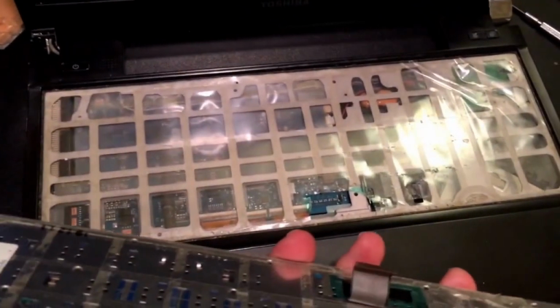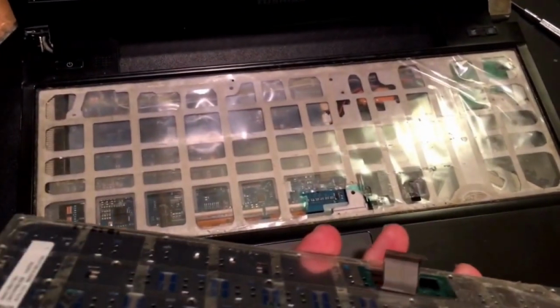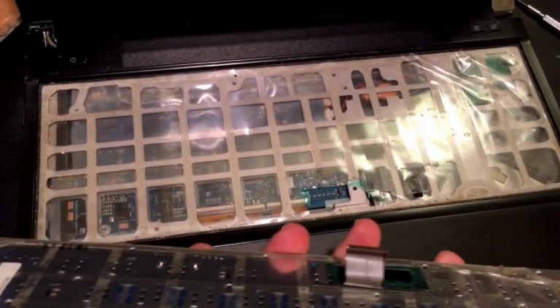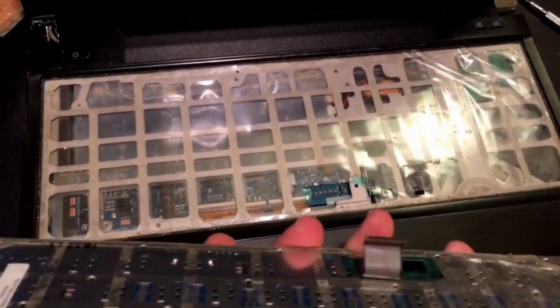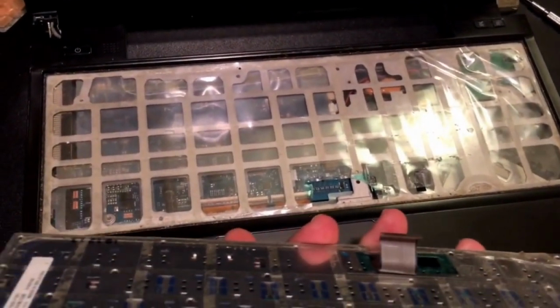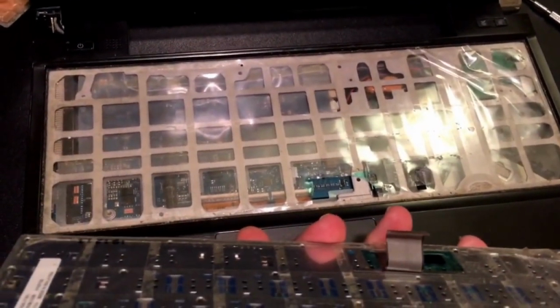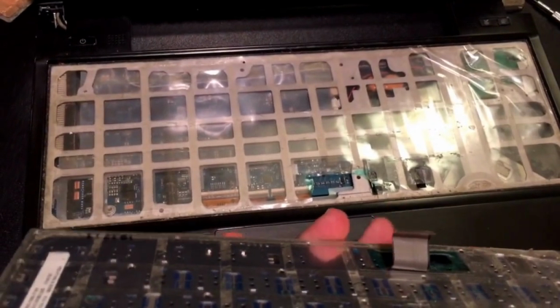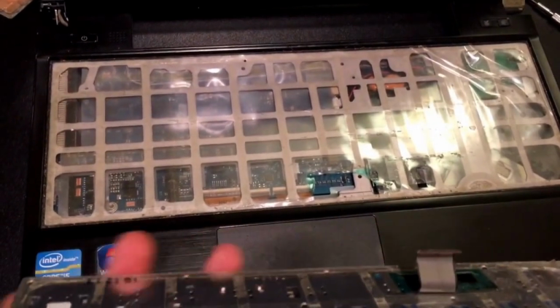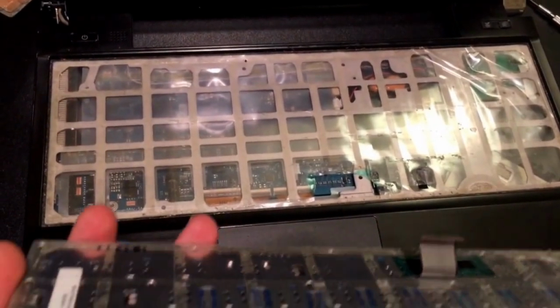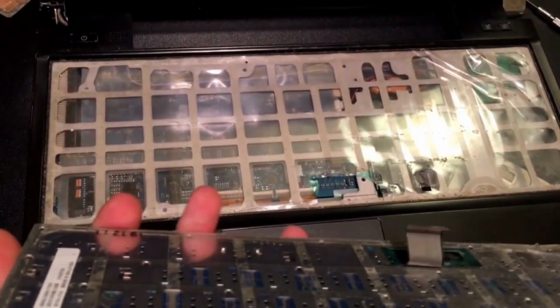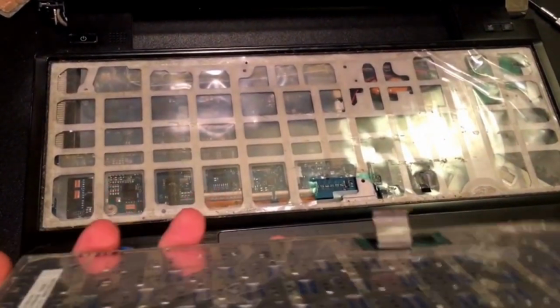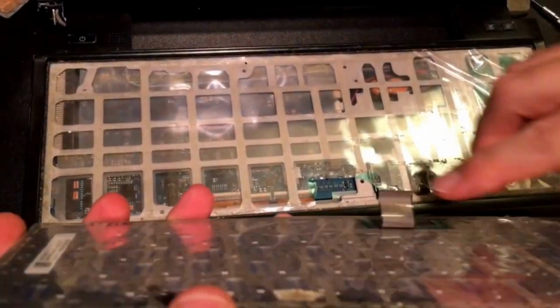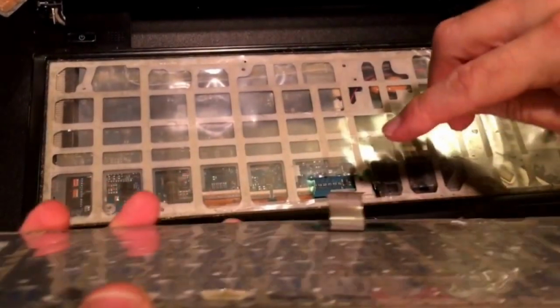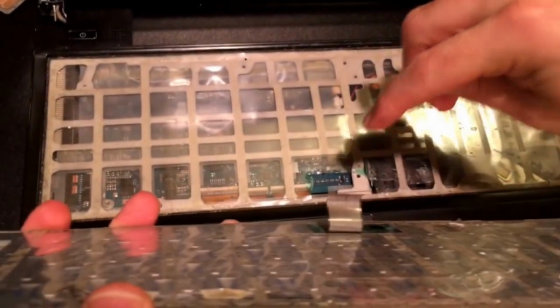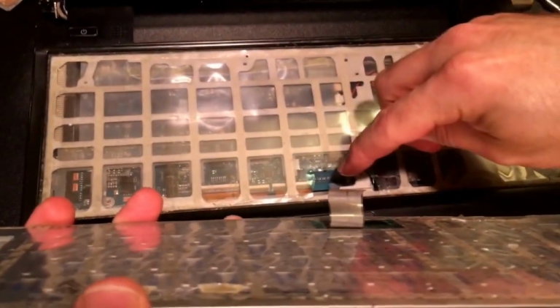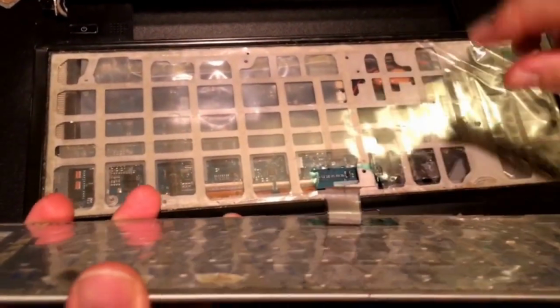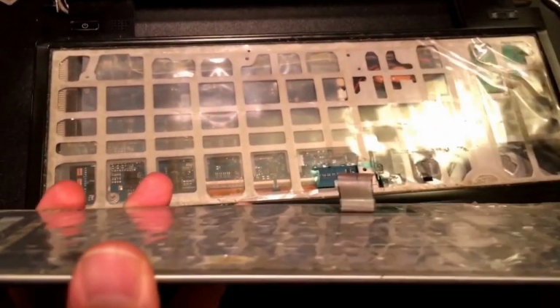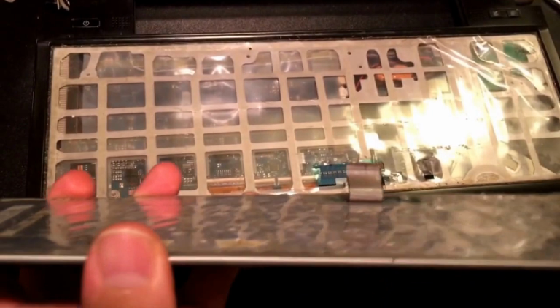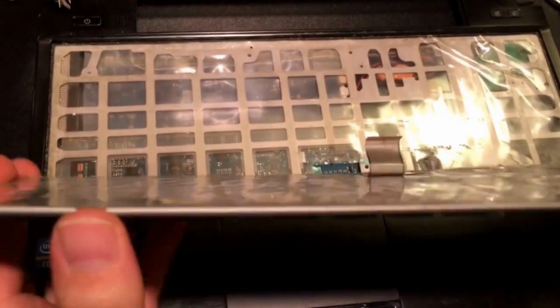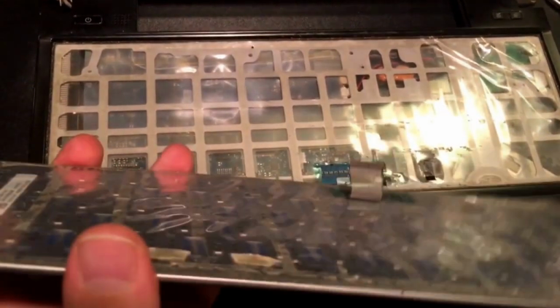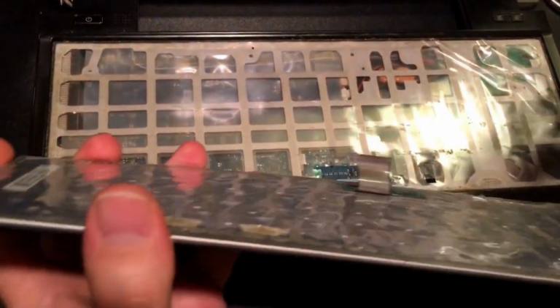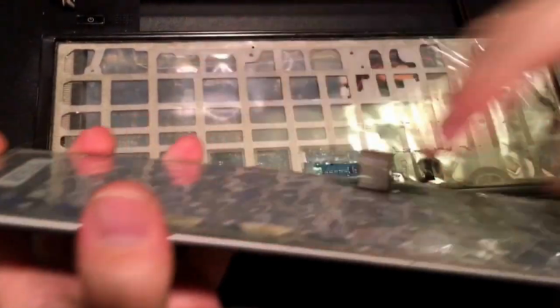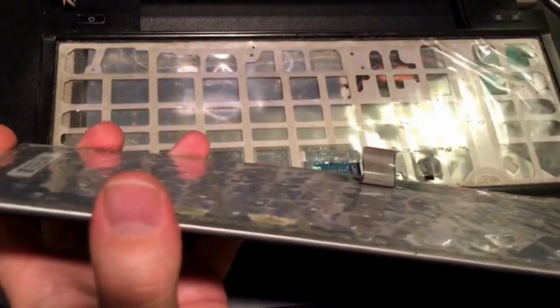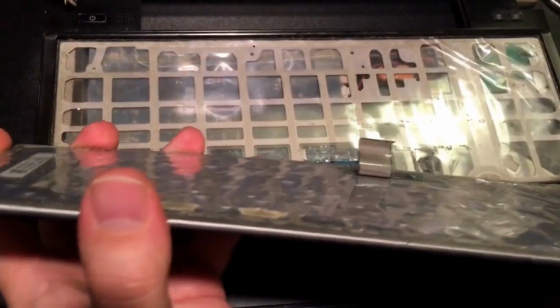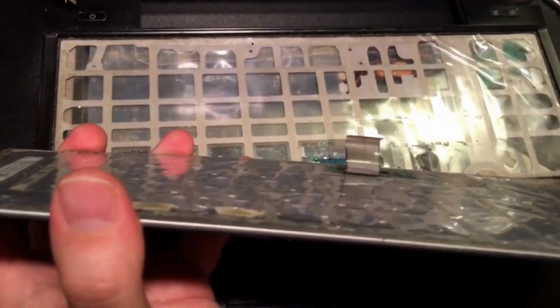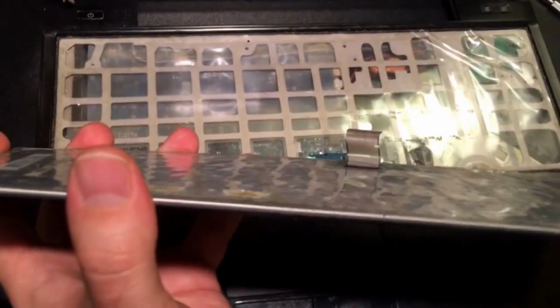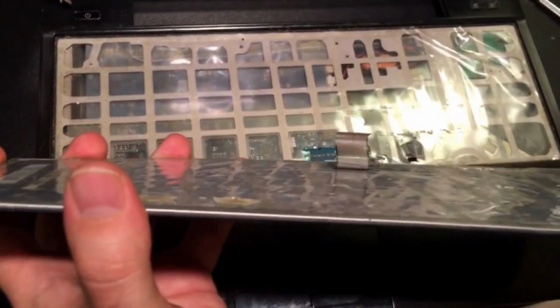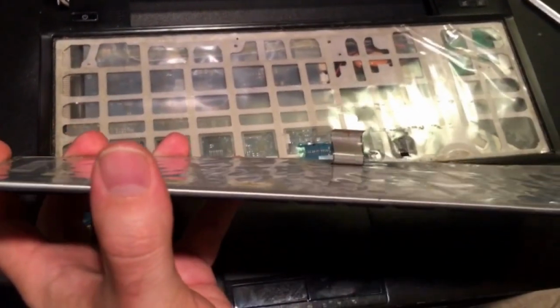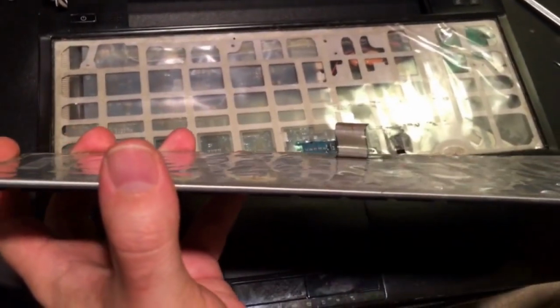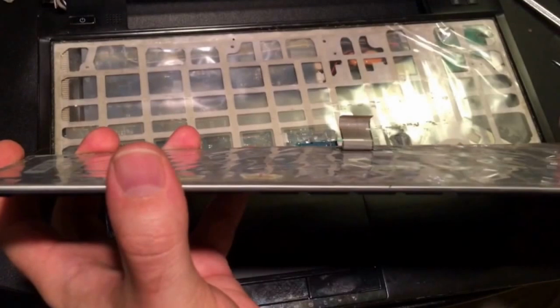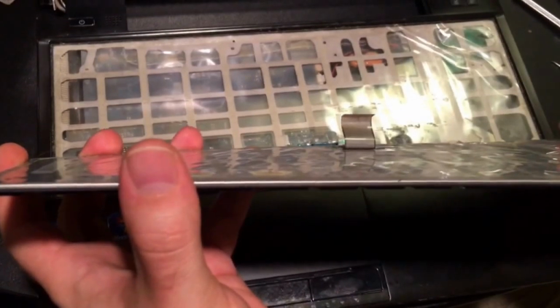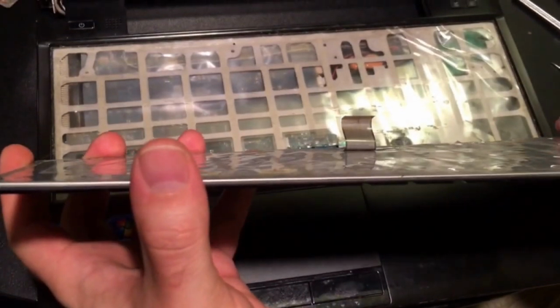The installation is pretty much the reverse. You're going to feed that ribbon cable back through, attach it, and then glue this down. At that point you simply reattach the screws on the bottom of the laptop.